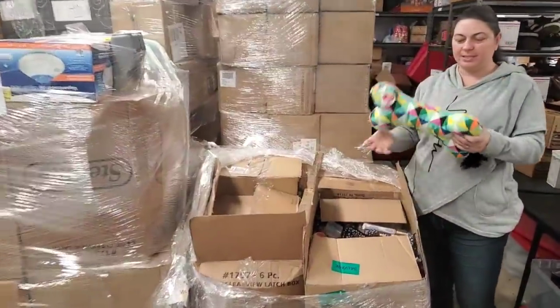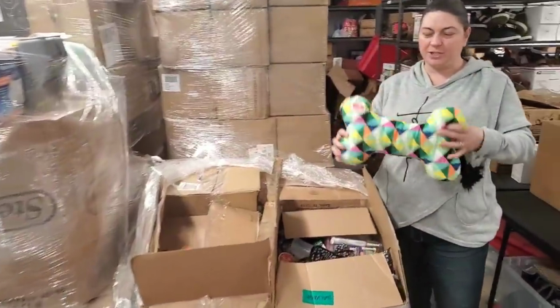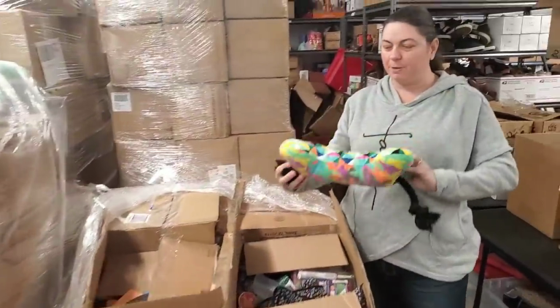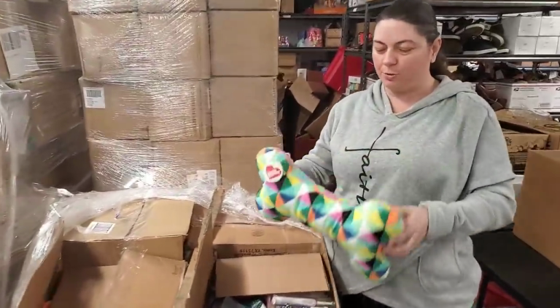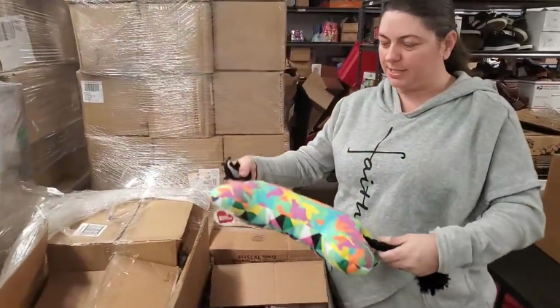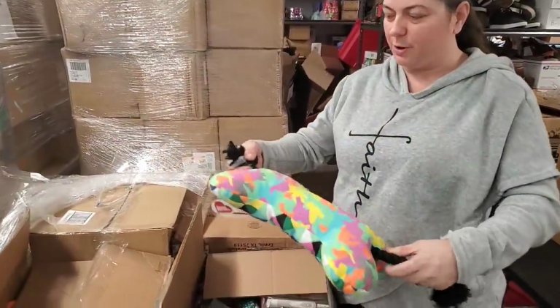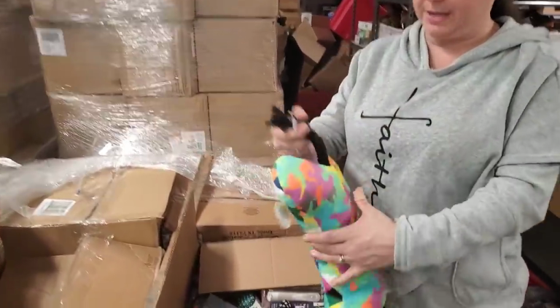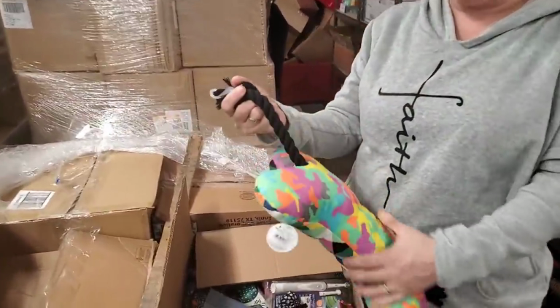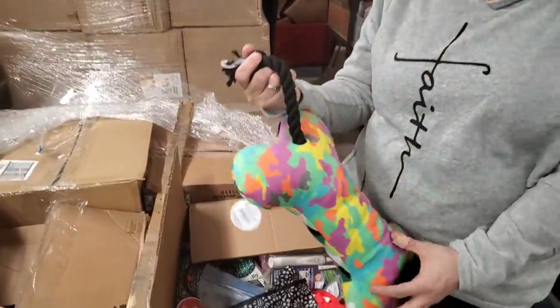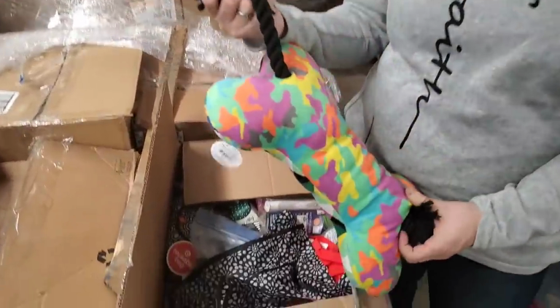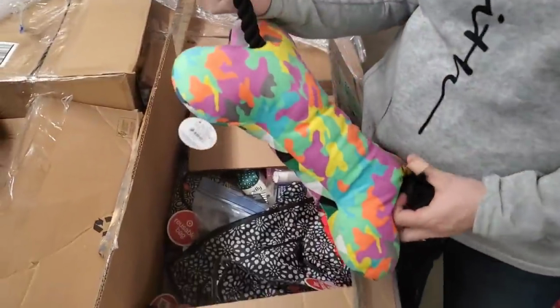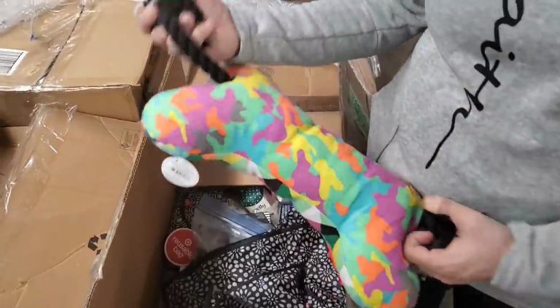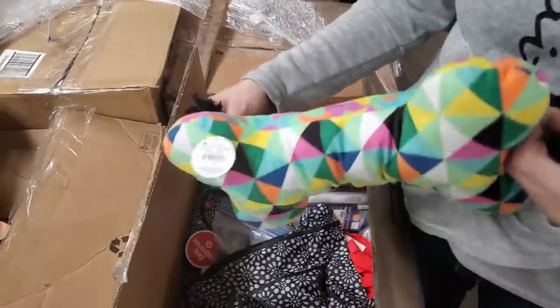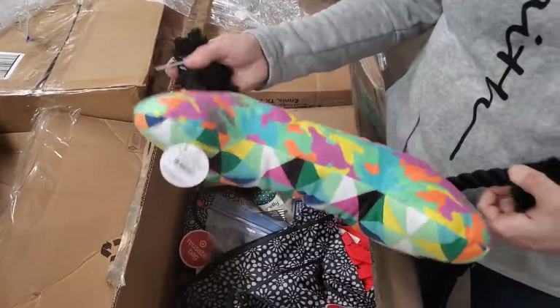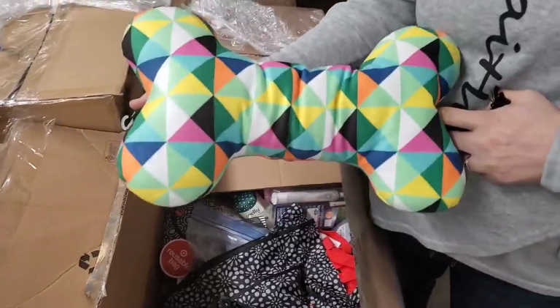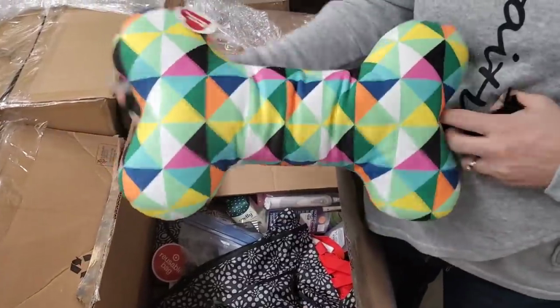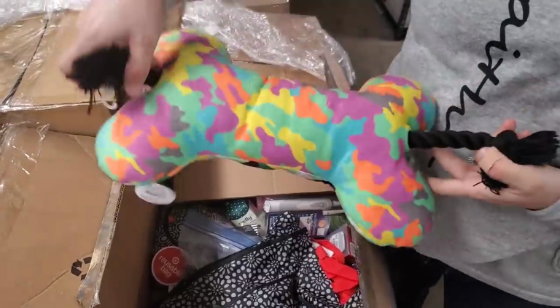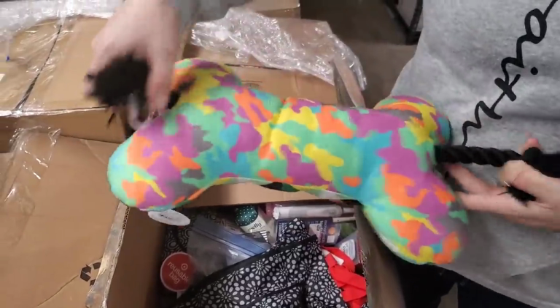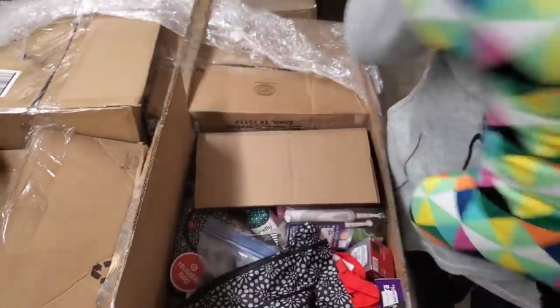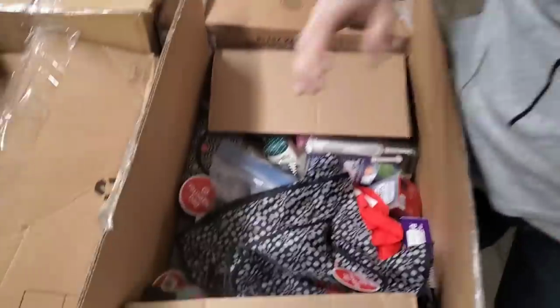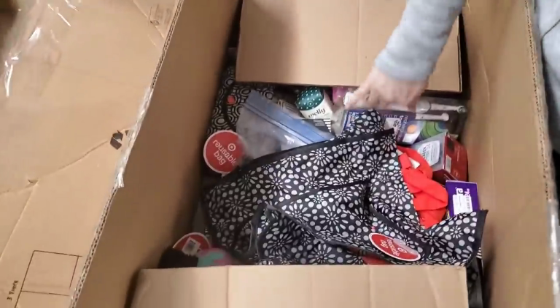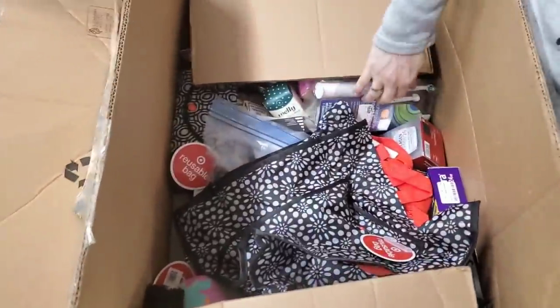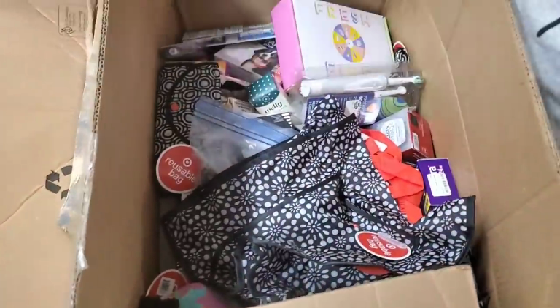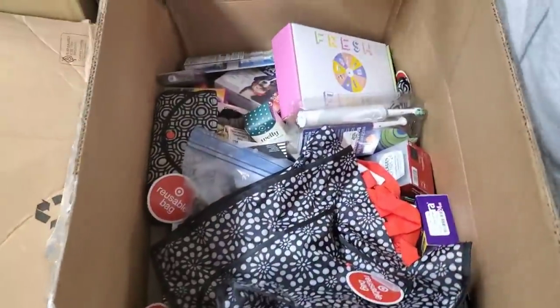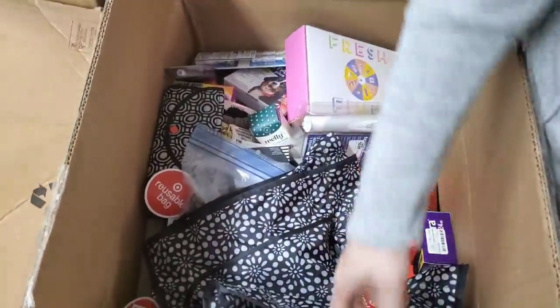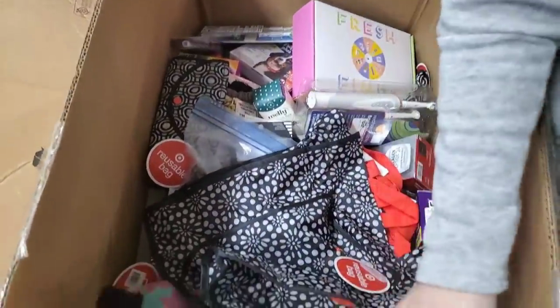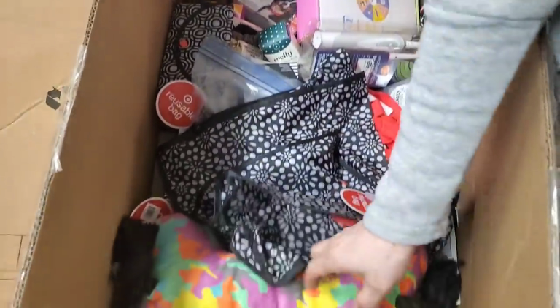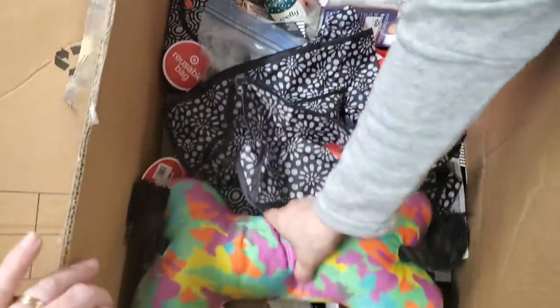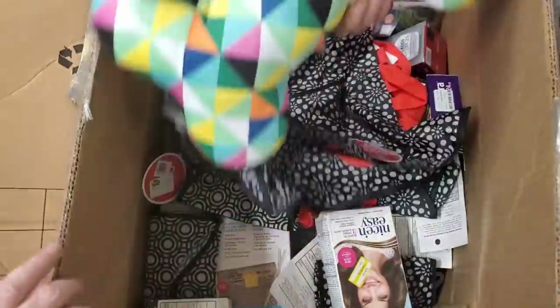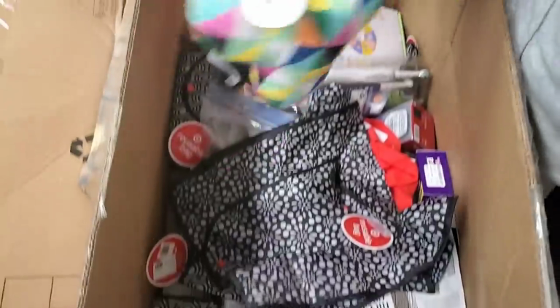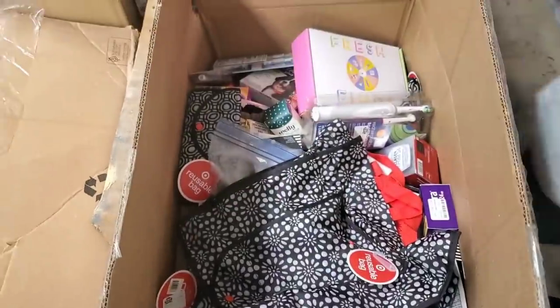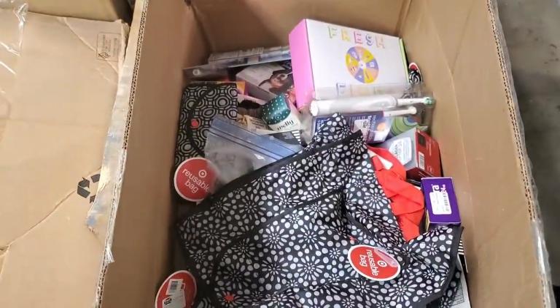So this is like a dog bone toy — it's got a rope in it, it even moves a little. So you have this pattern and this pattern. We've got a bunch of fun things in here. It's kind of like a pet and health and beauty pallet.